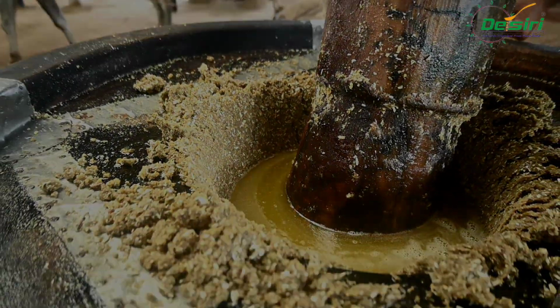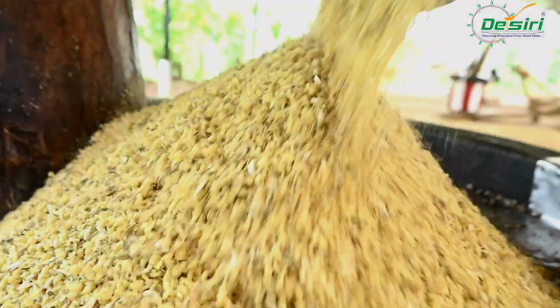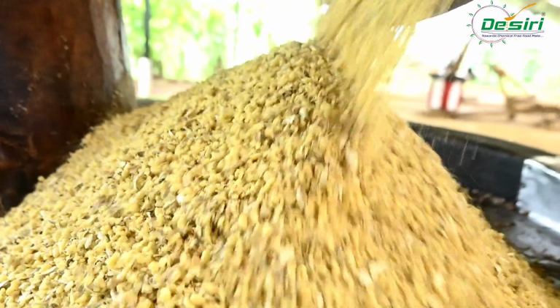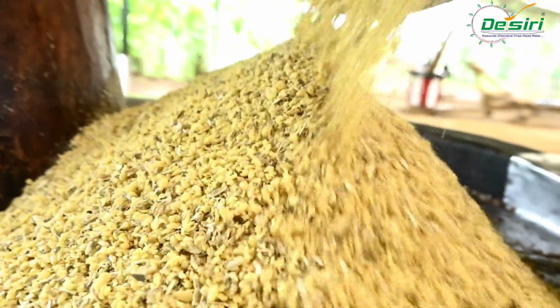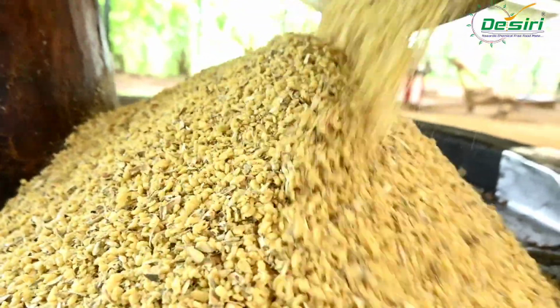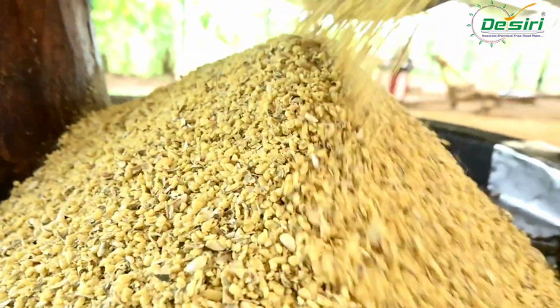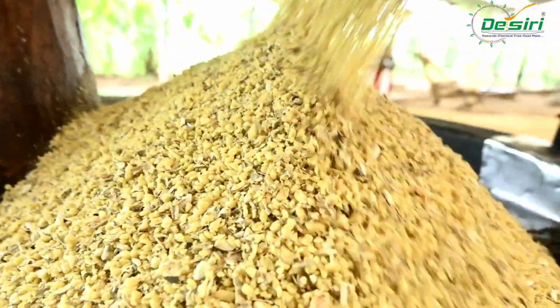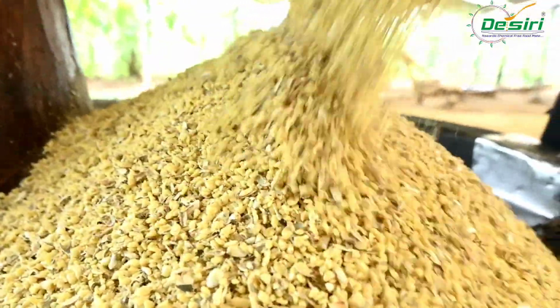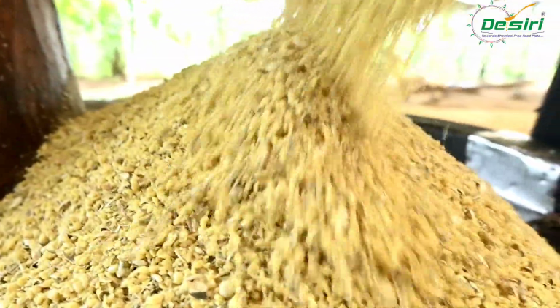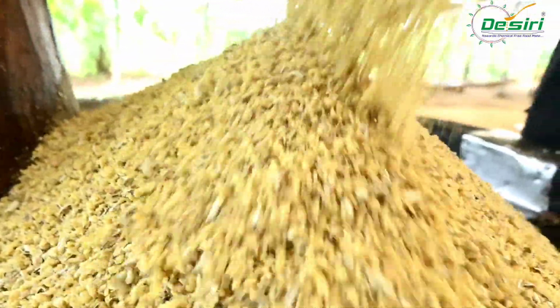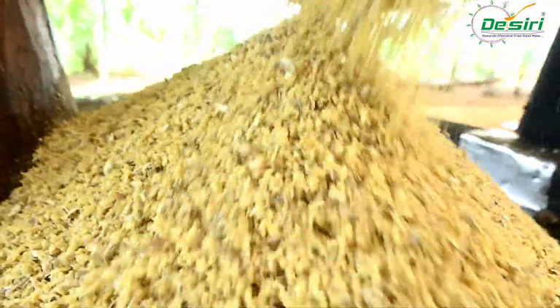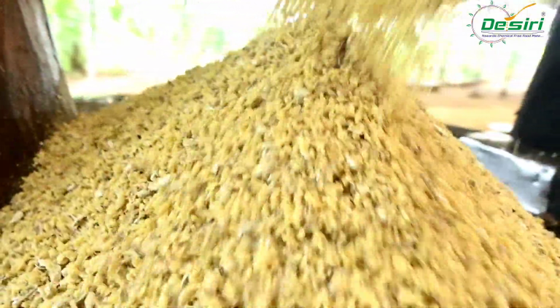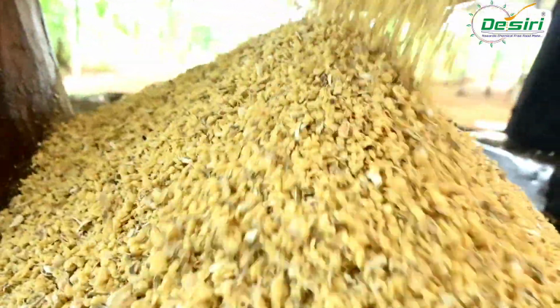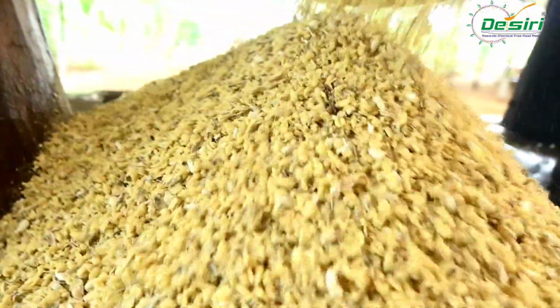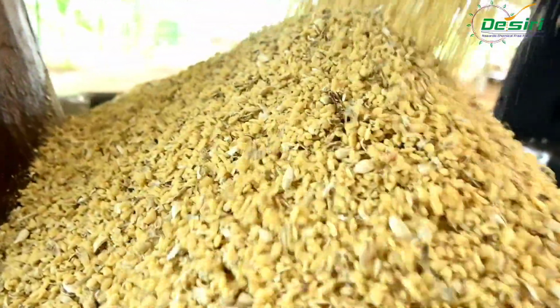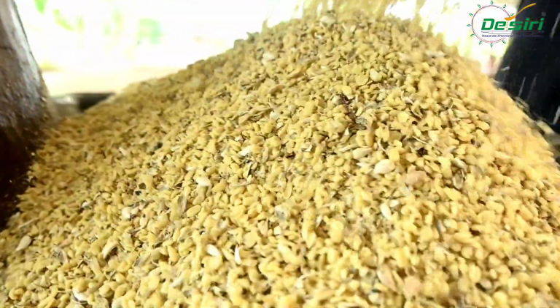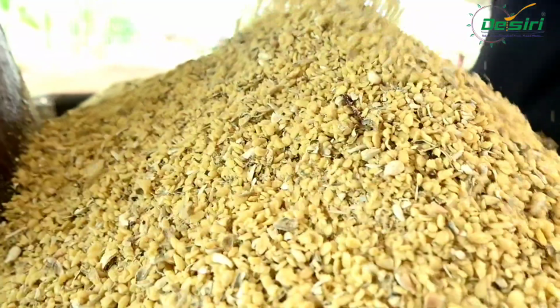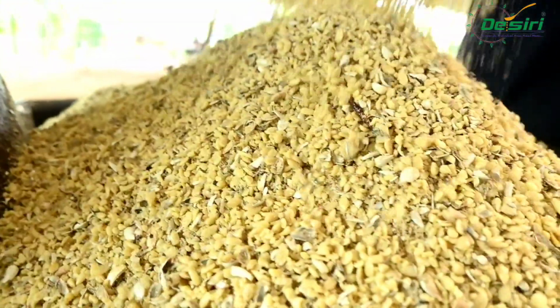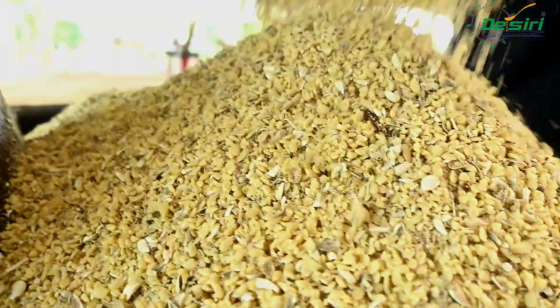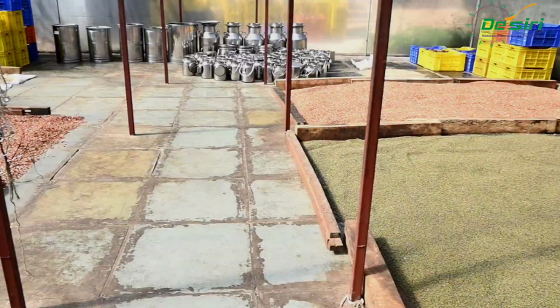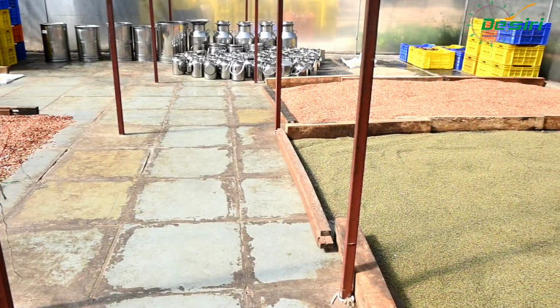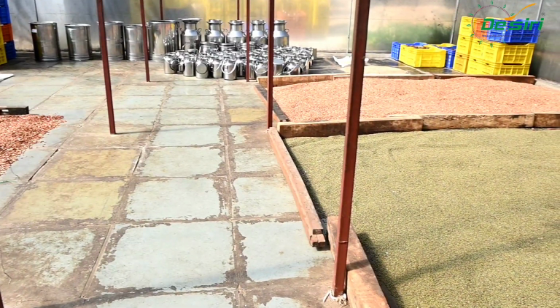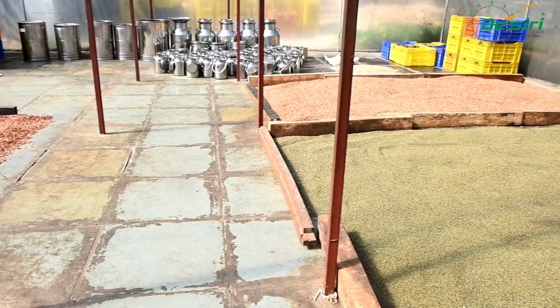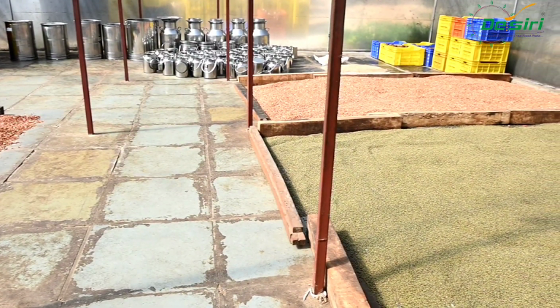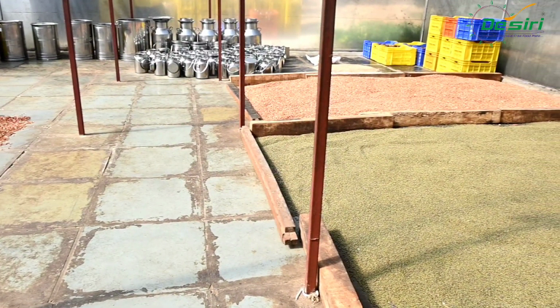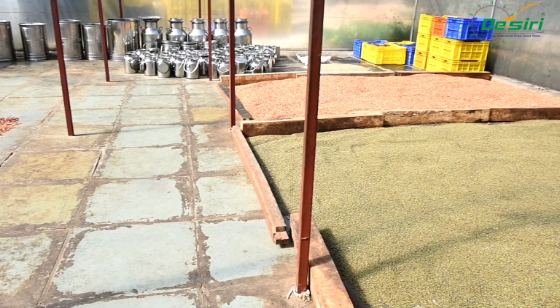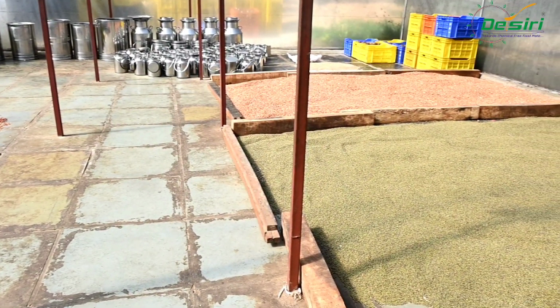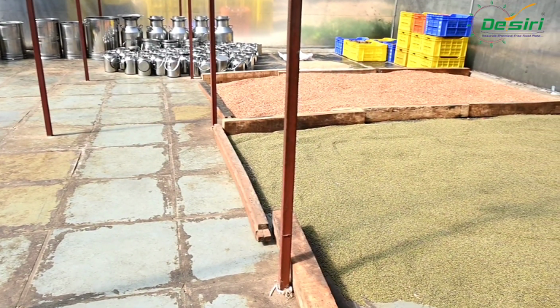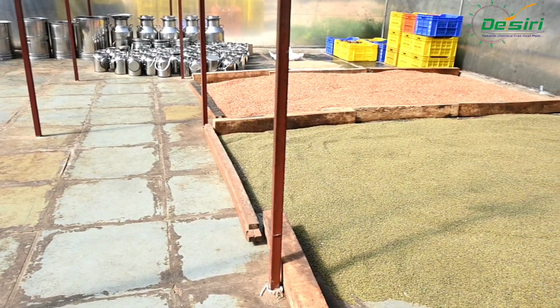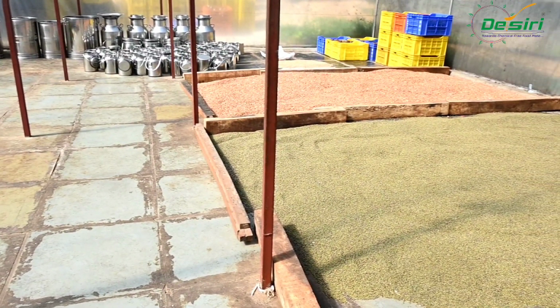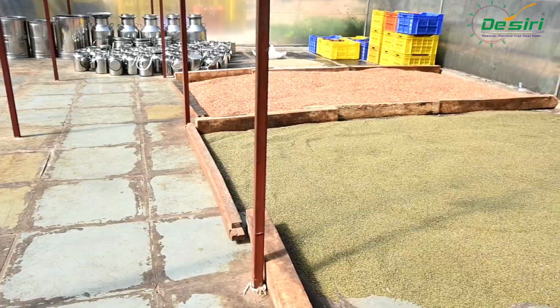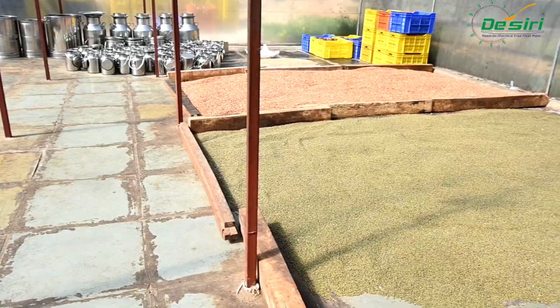In our unit, first-grade oil seeds are used for crushing, which are directly procured from farmers and dried in solar dryers to remove moisture, ensuring hygienic storage conditions.